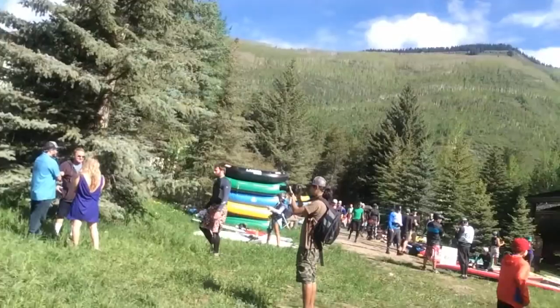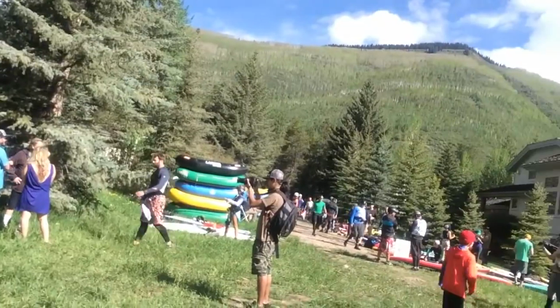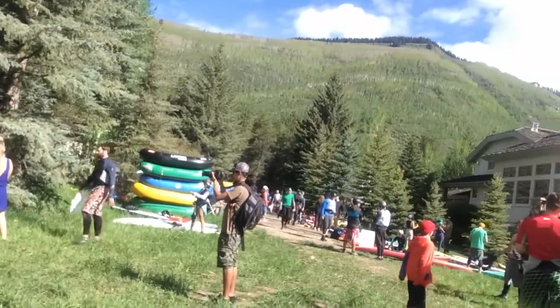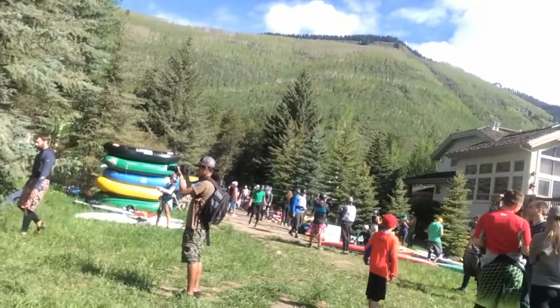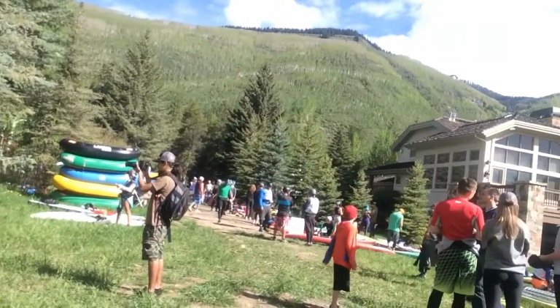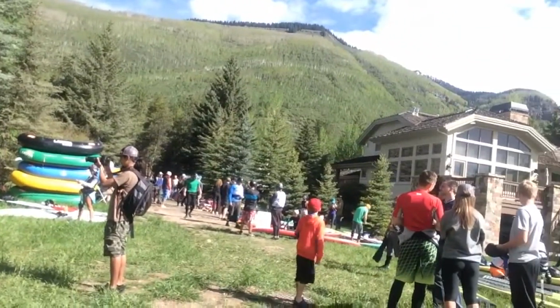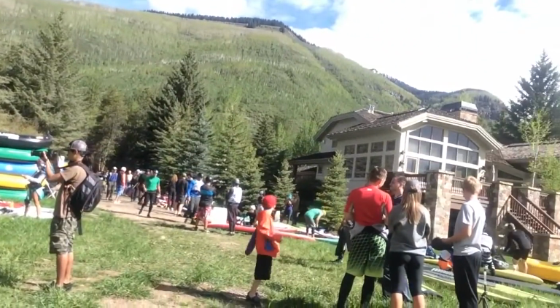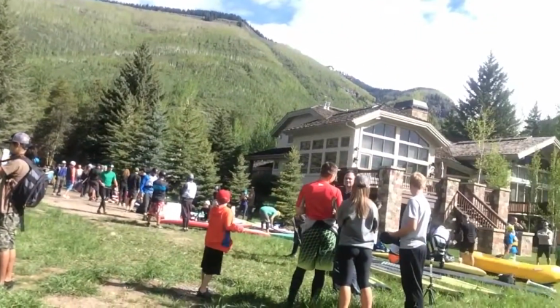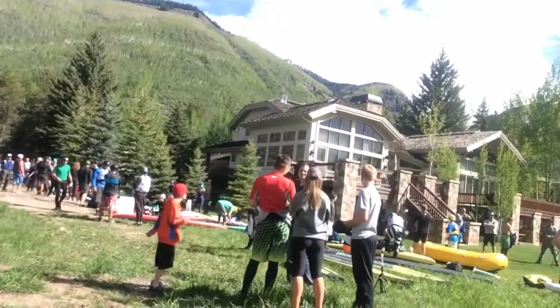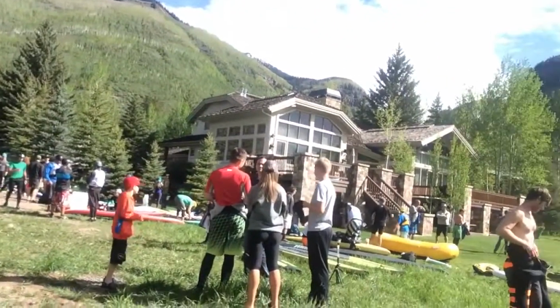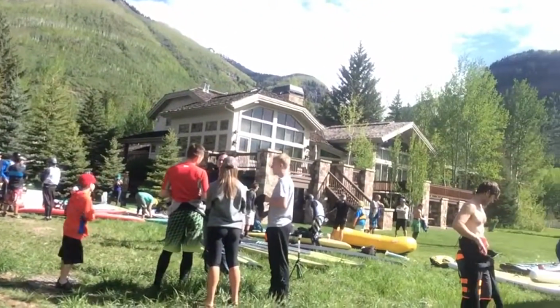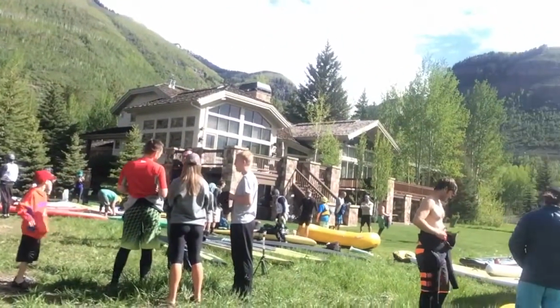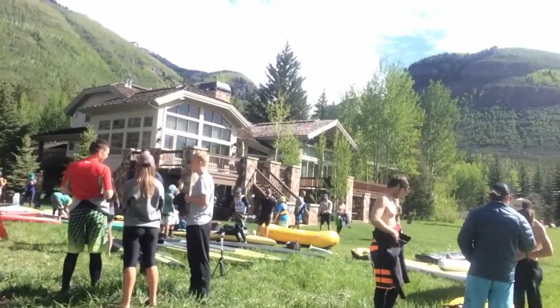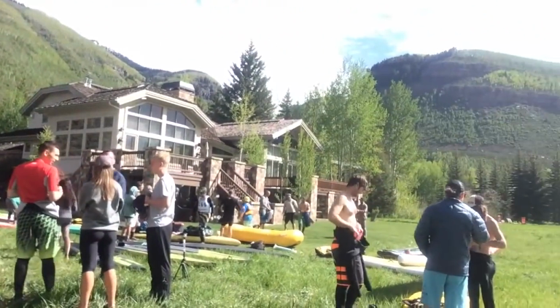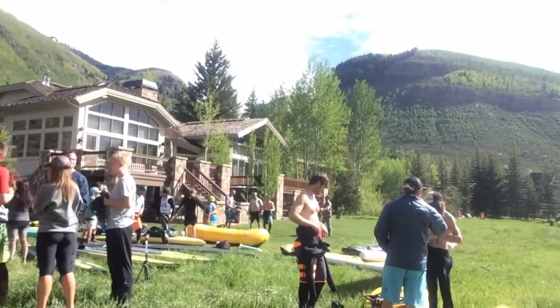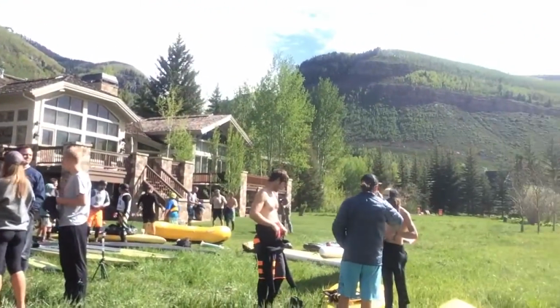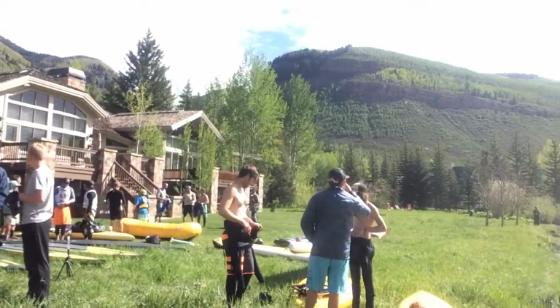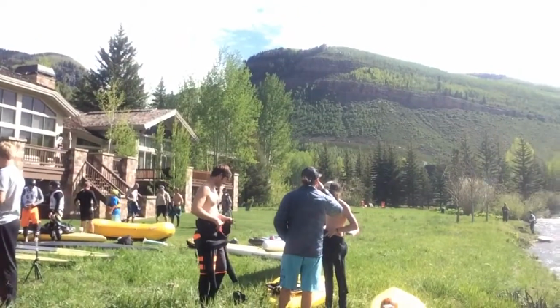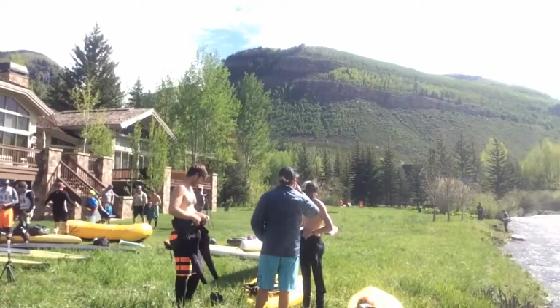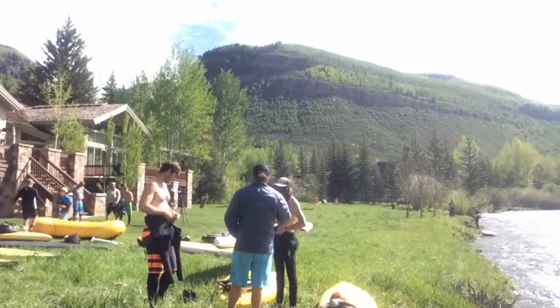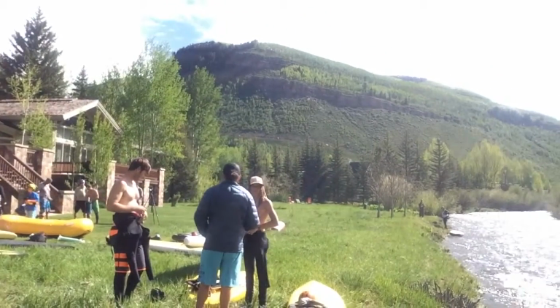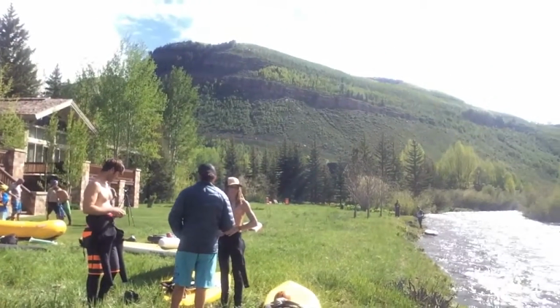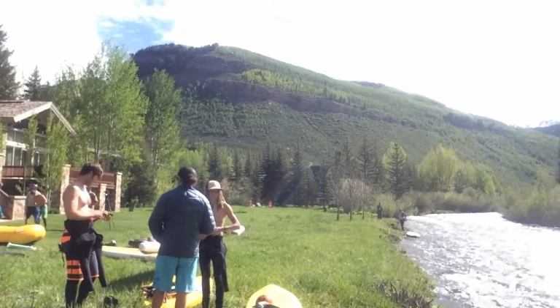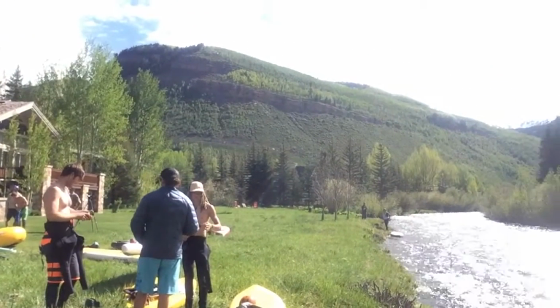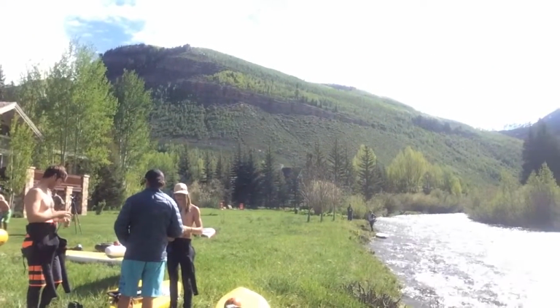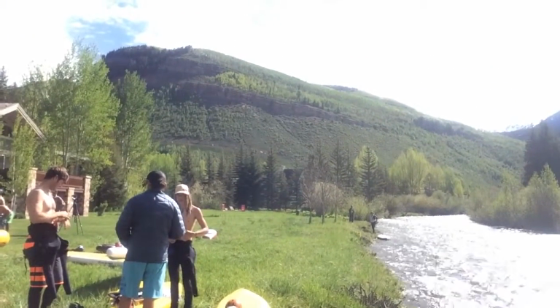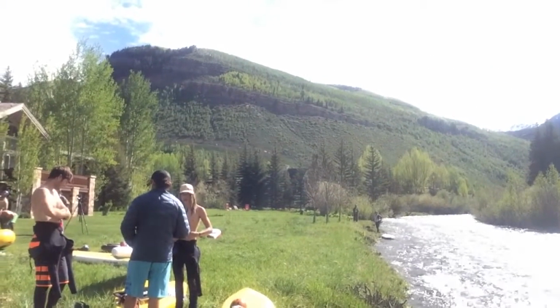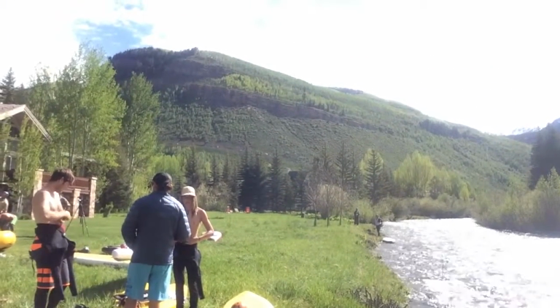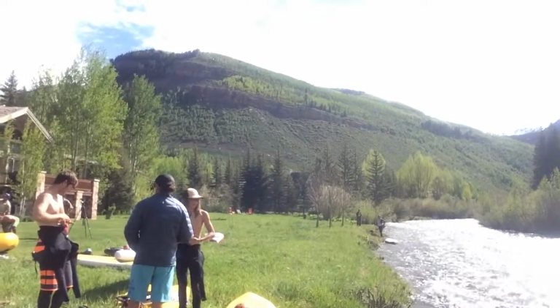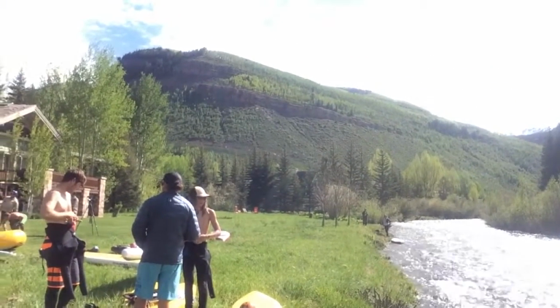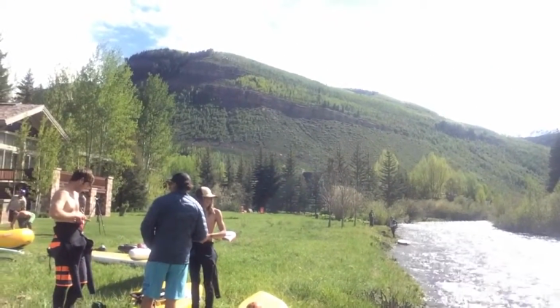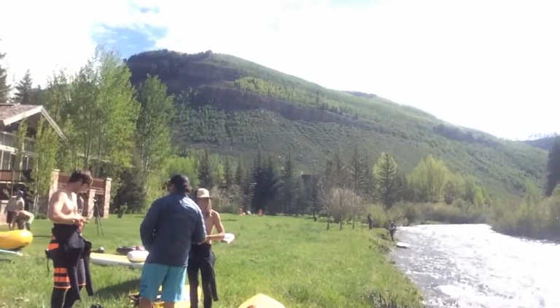And as you can see right here, everybody's kind of just gearing up, getting ready, getting in the mindset for racing. Welcome to the River City.